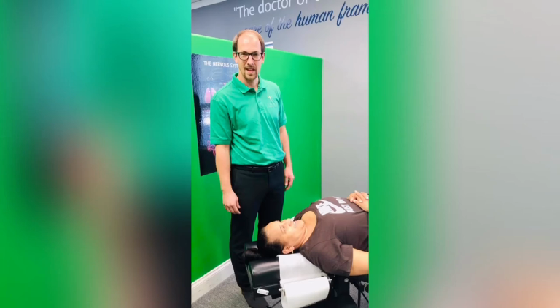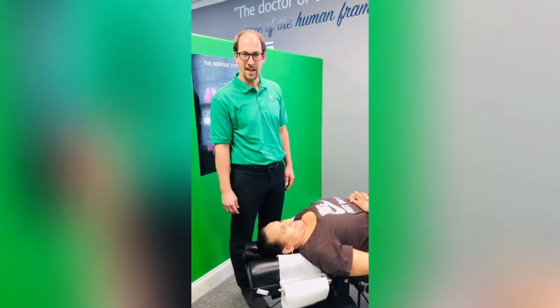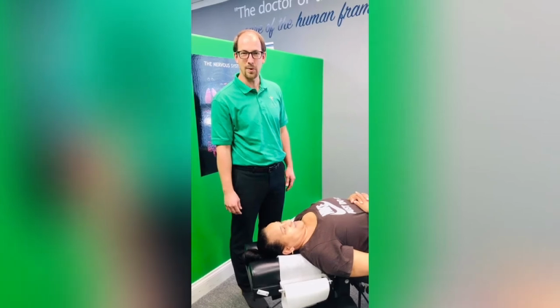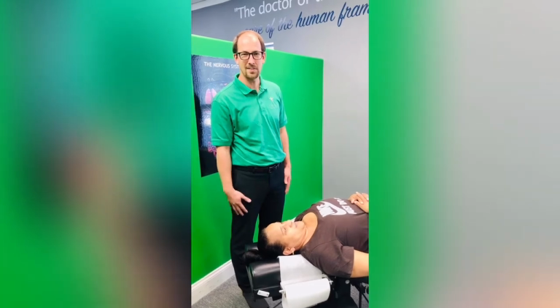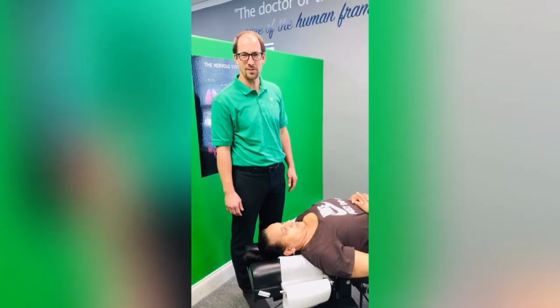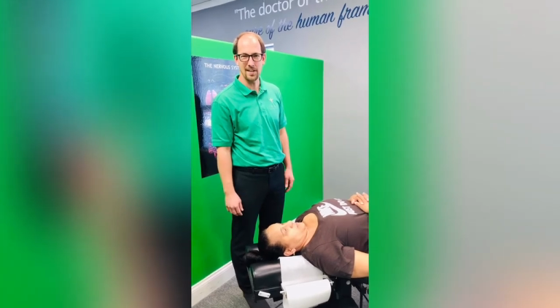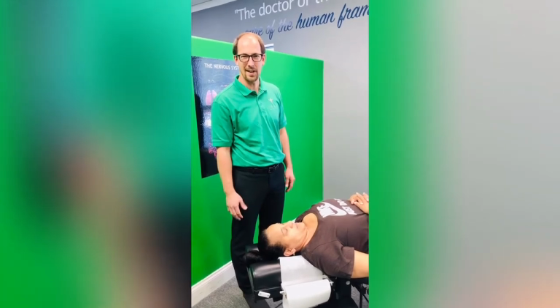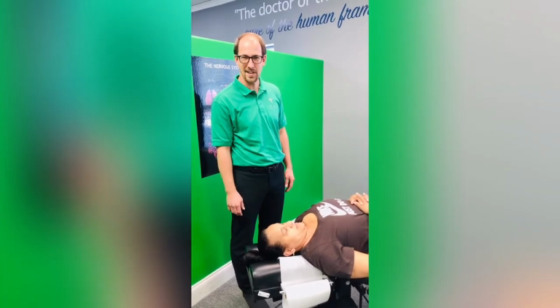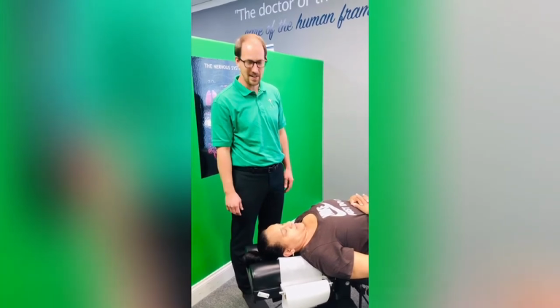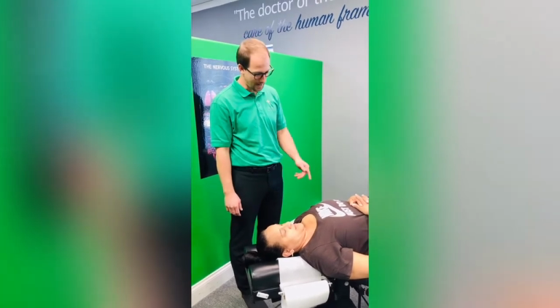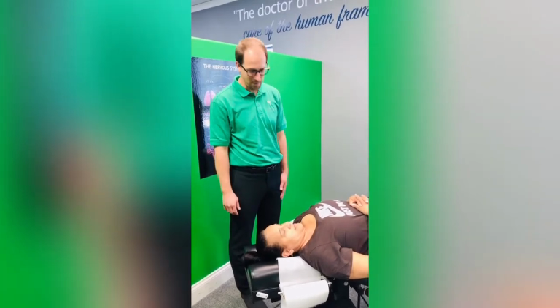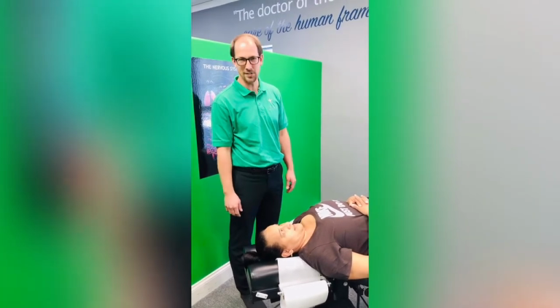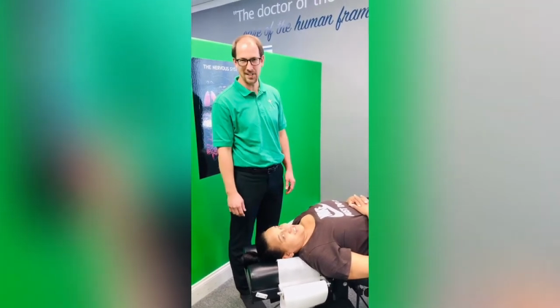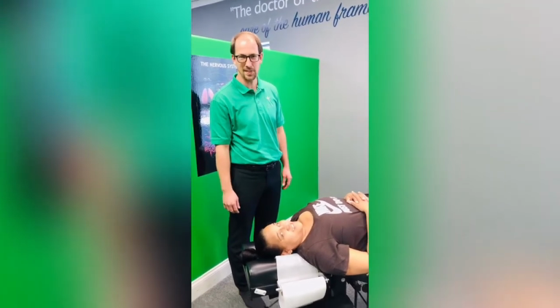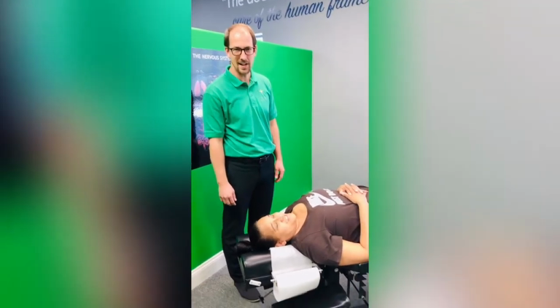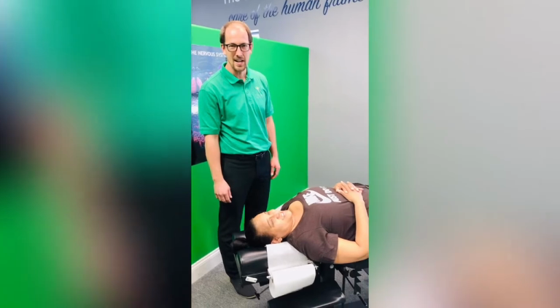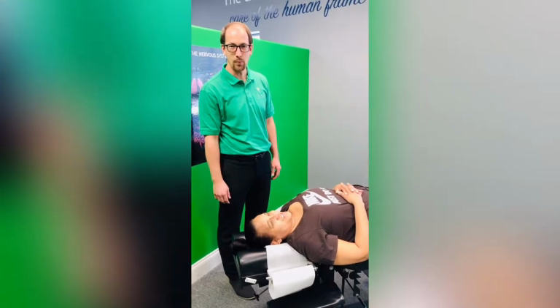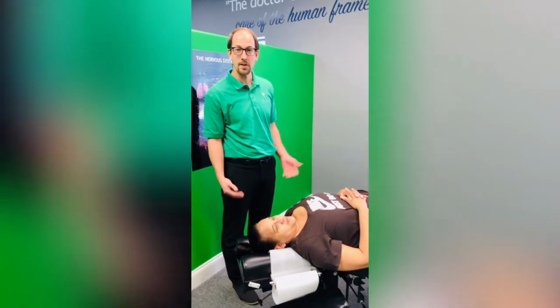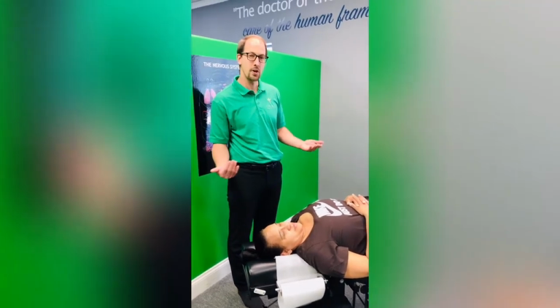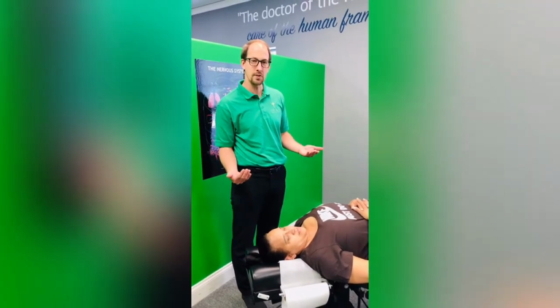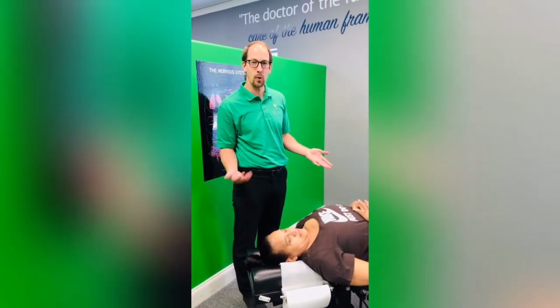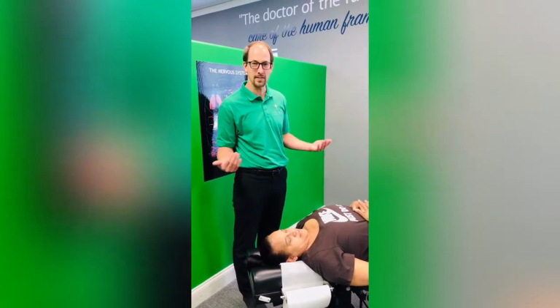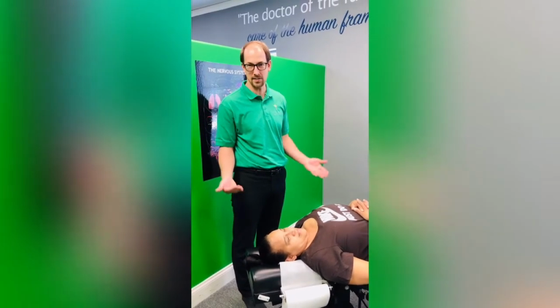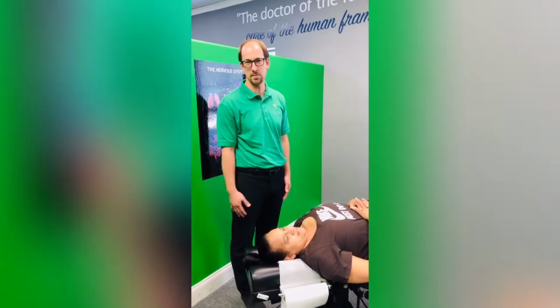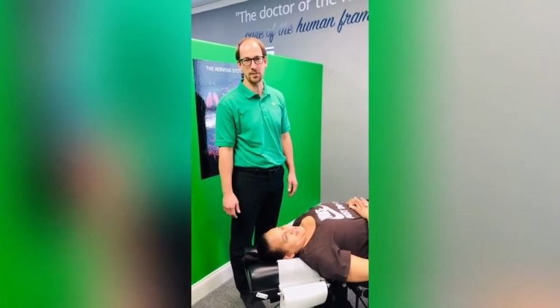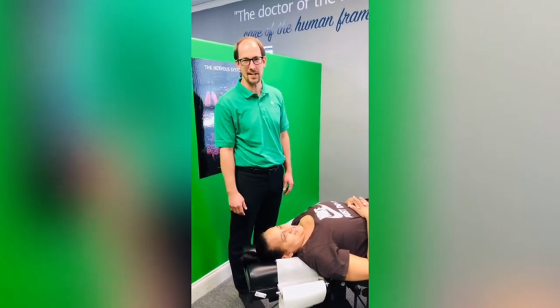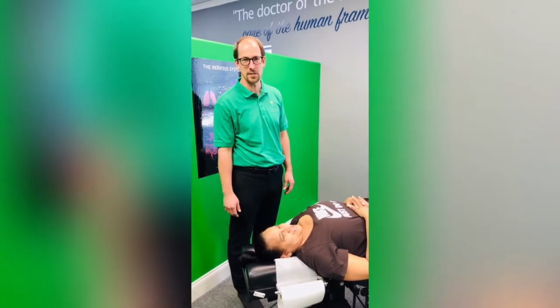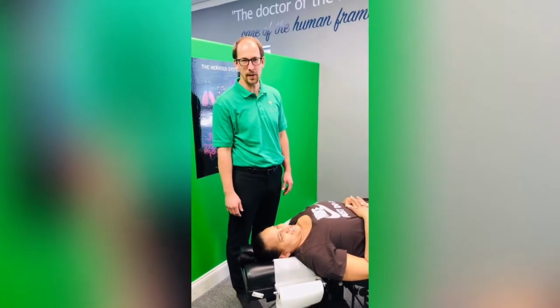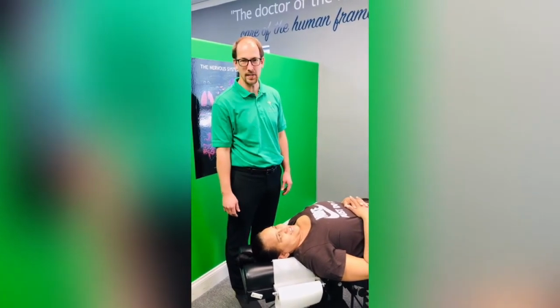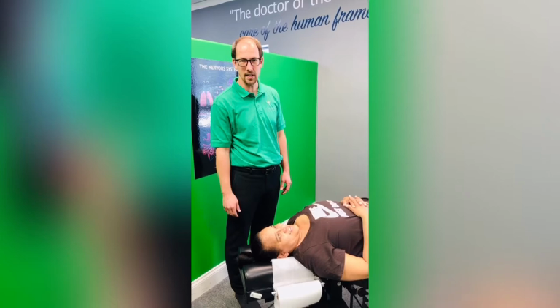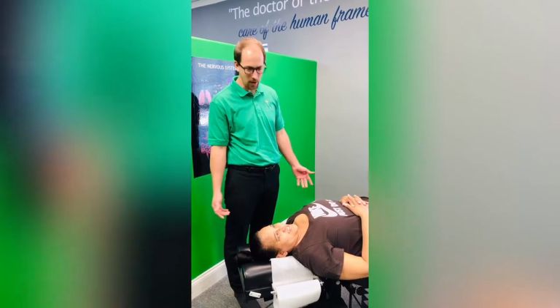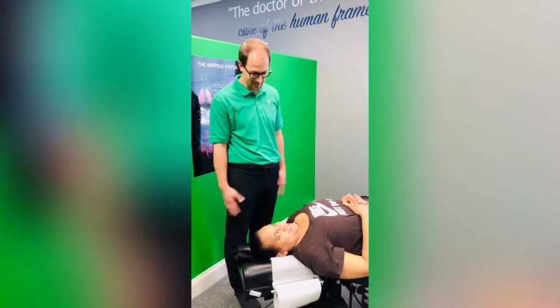Hey everyone, Dr. Dave with Triad Health Center, and we have our patient Jillian here with us today. We wanted to show you what a sinus adjustment looks like, especially with the pollen season.